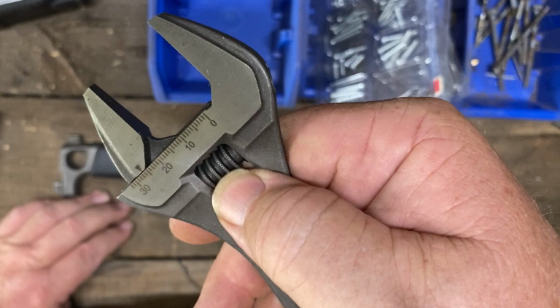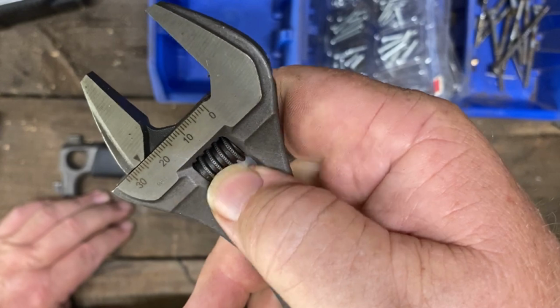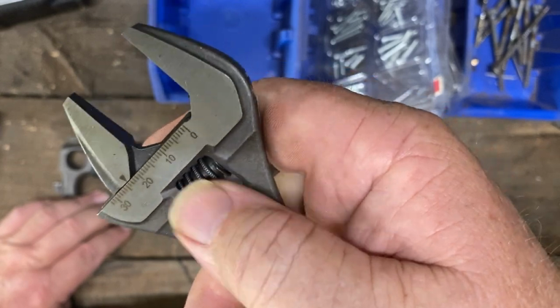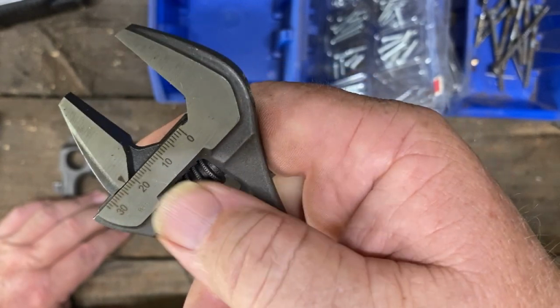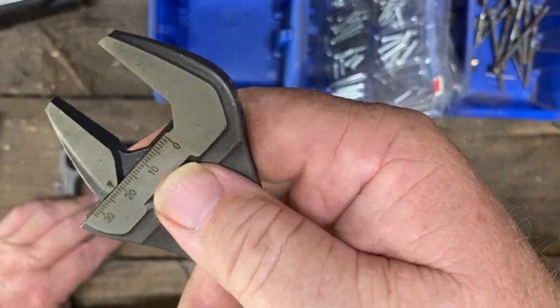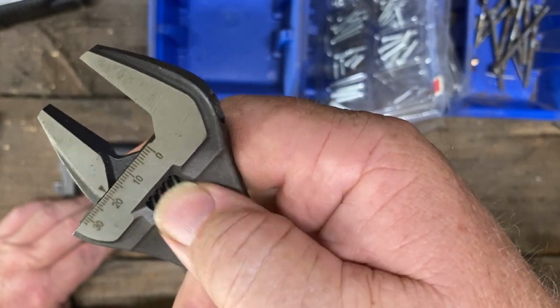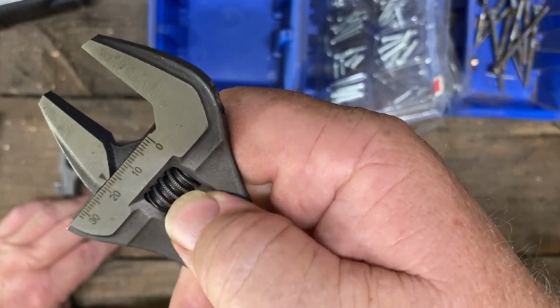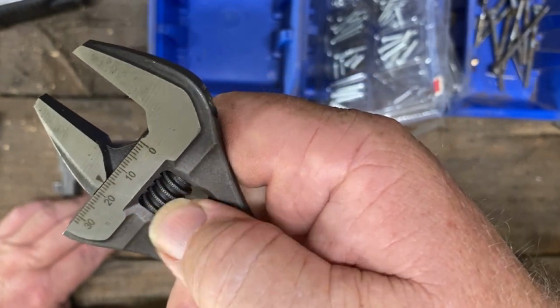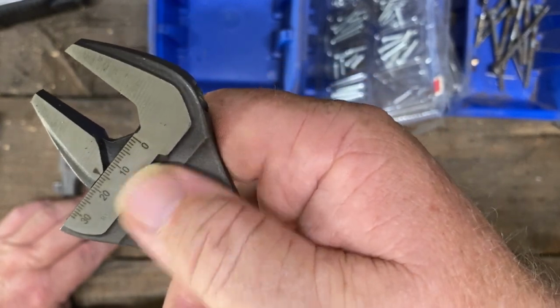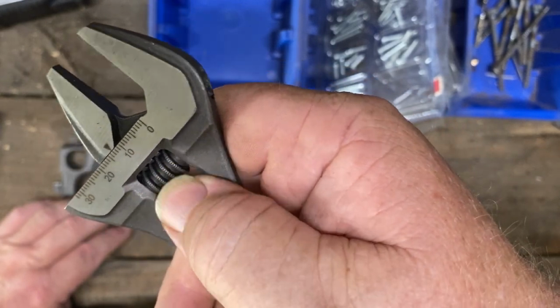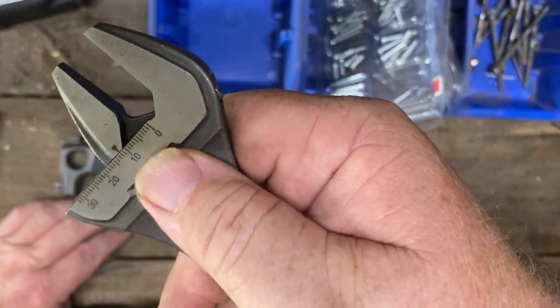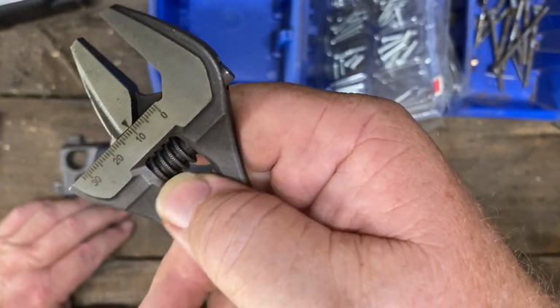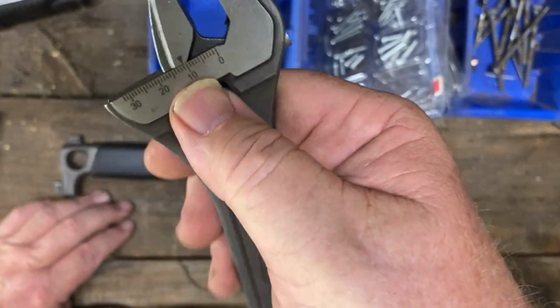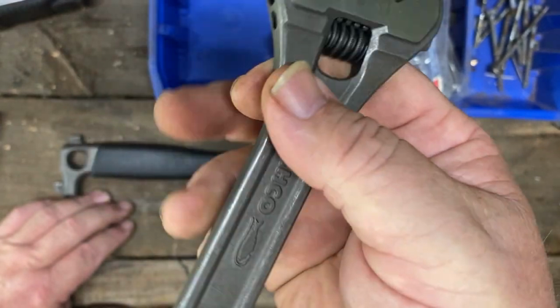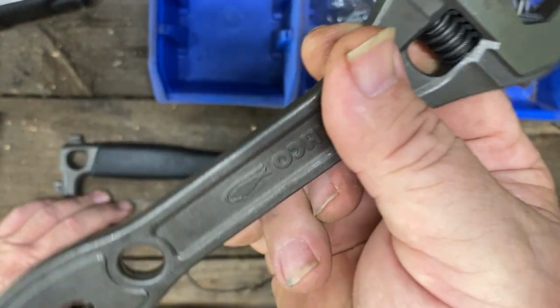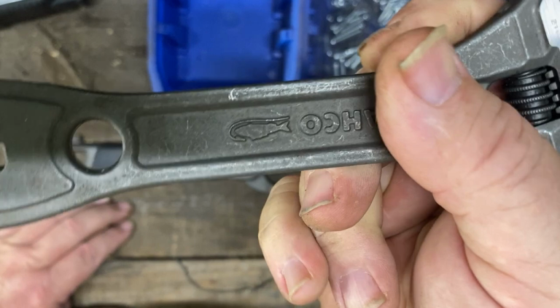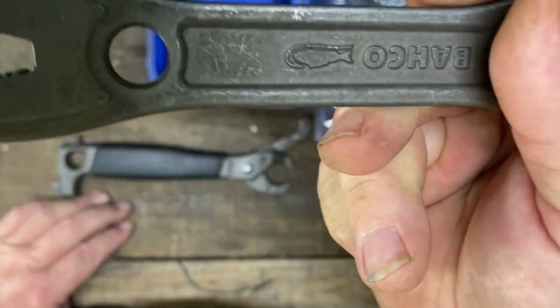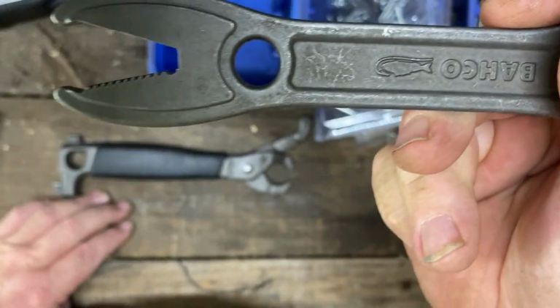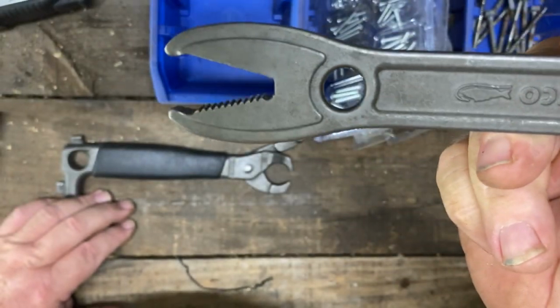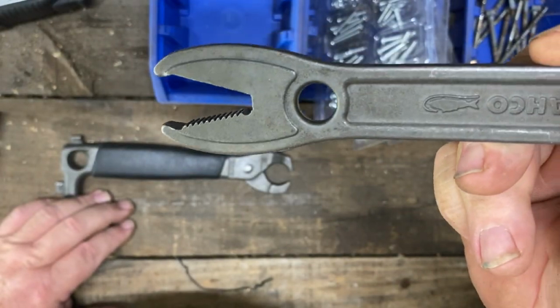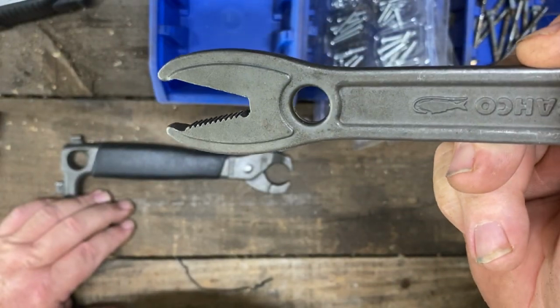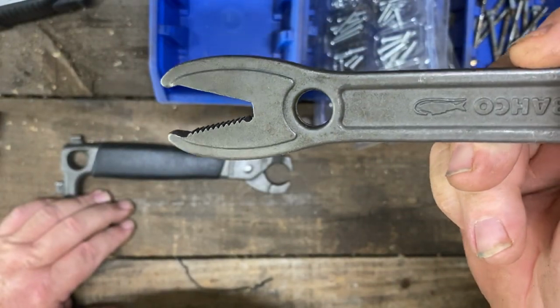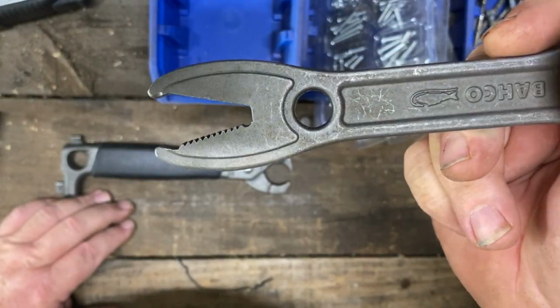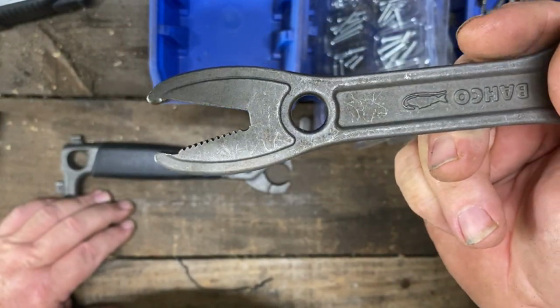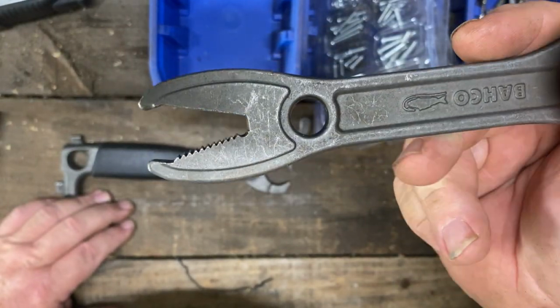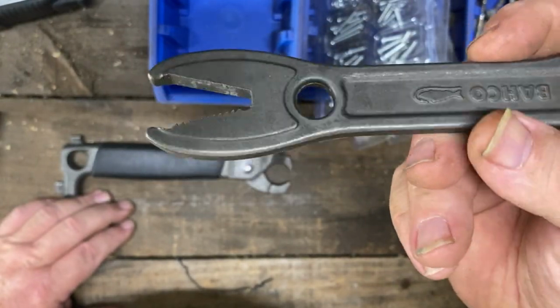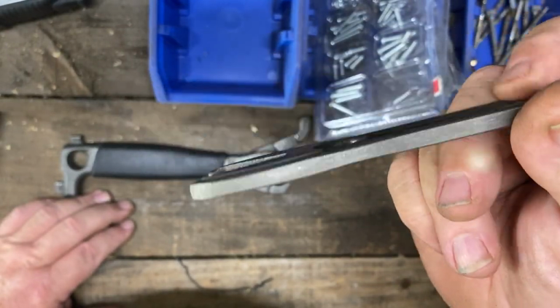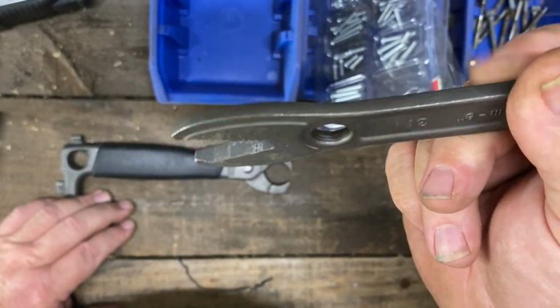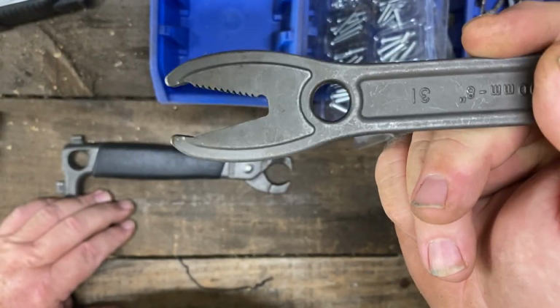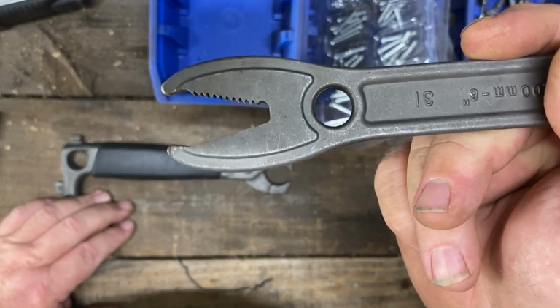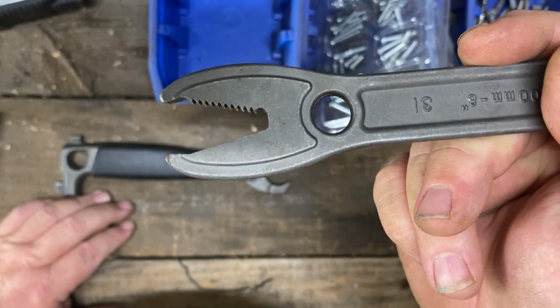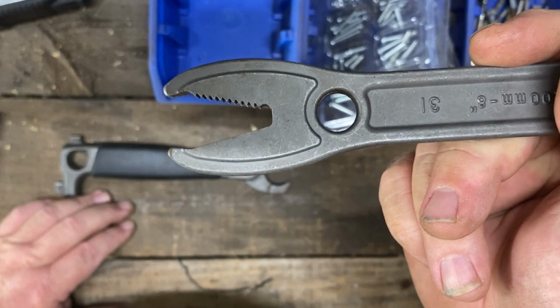It's good to have that marked there — it does help when you know what you're putting it on. The other end has this strange looking jaw on it. I believe this is why it's called the alligator.